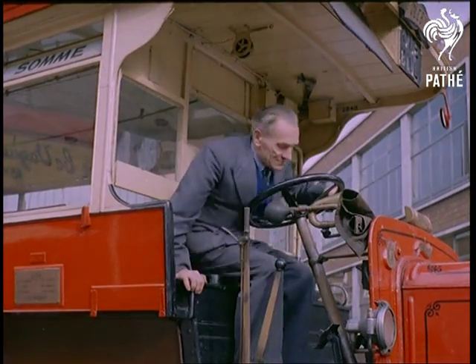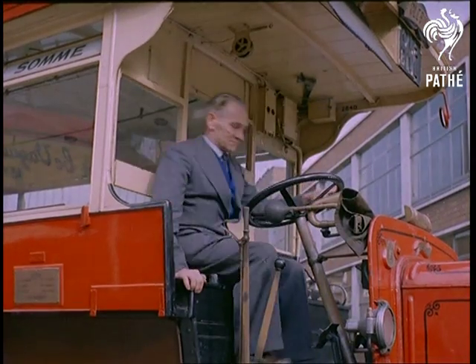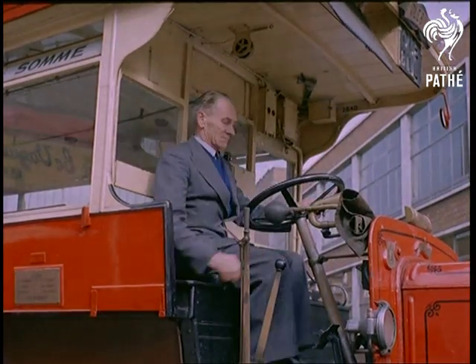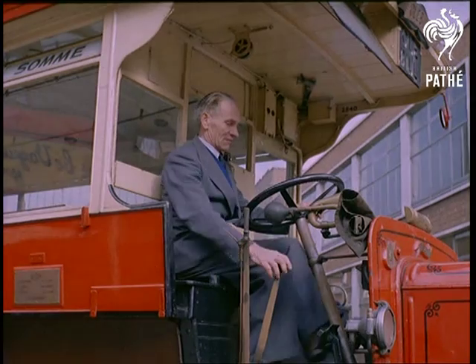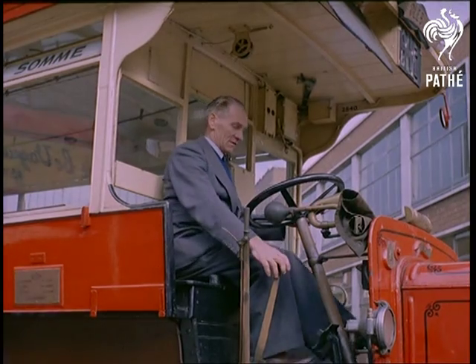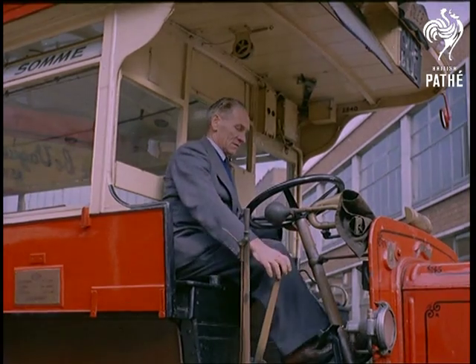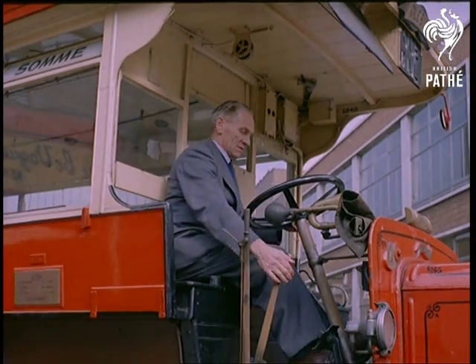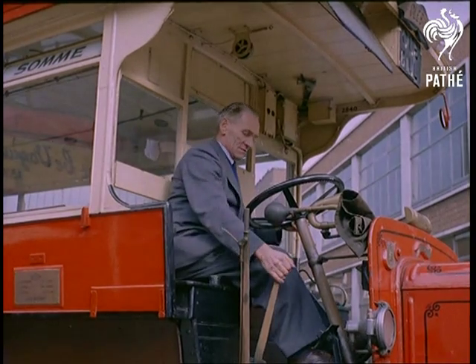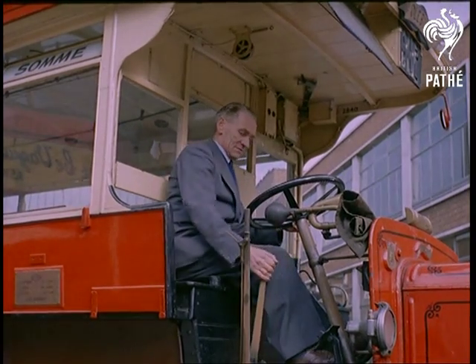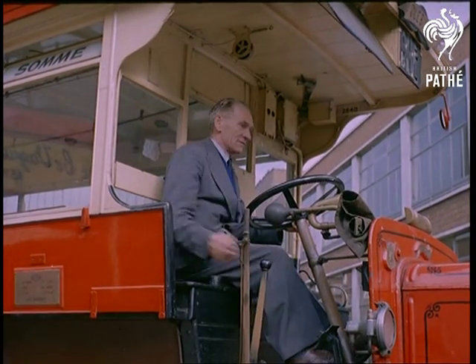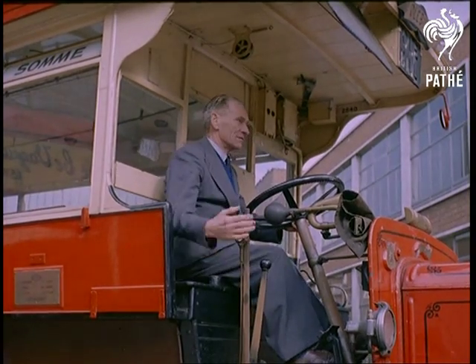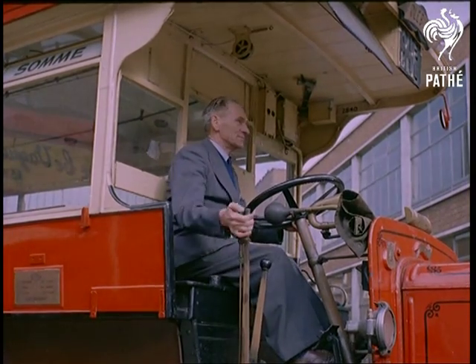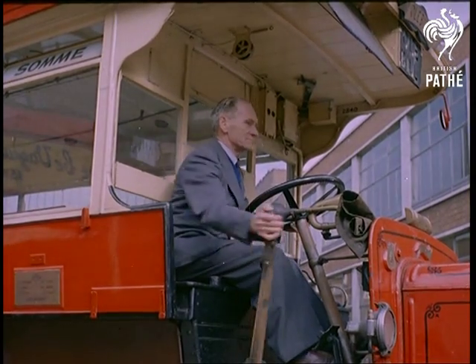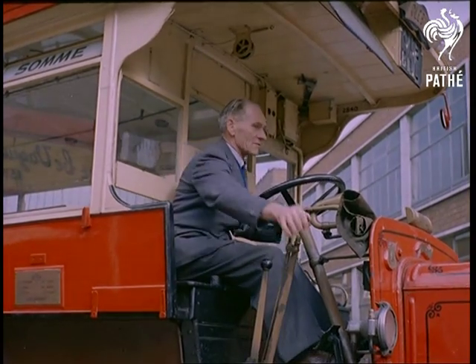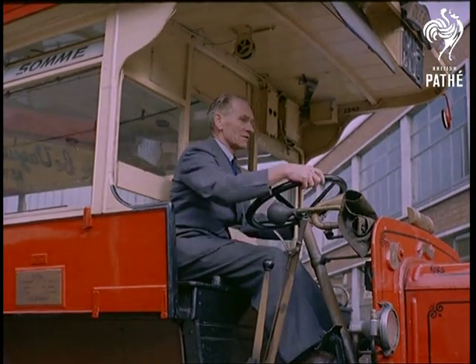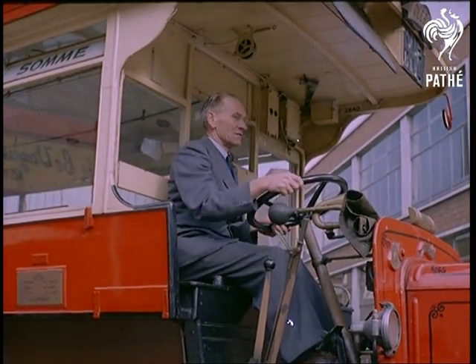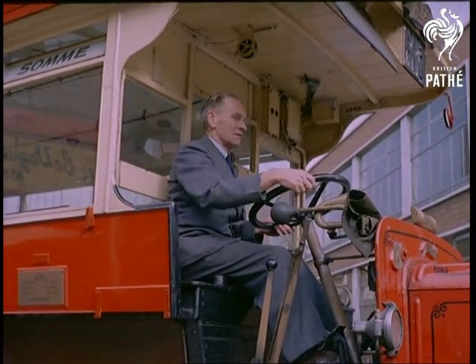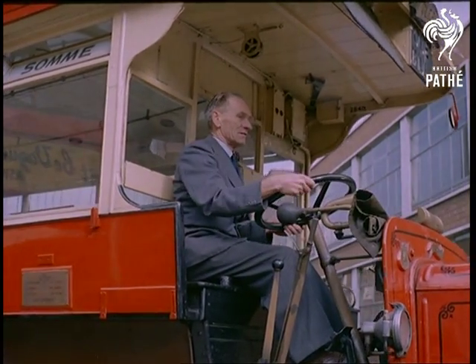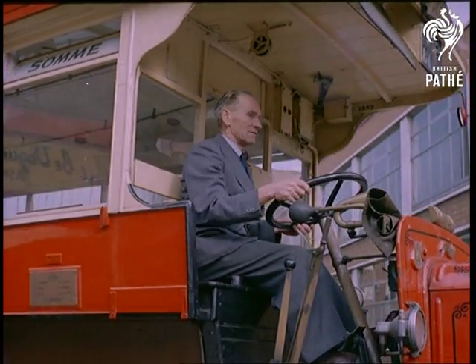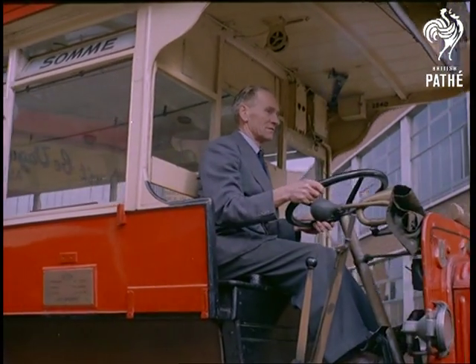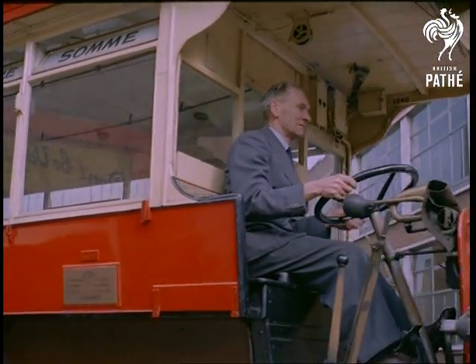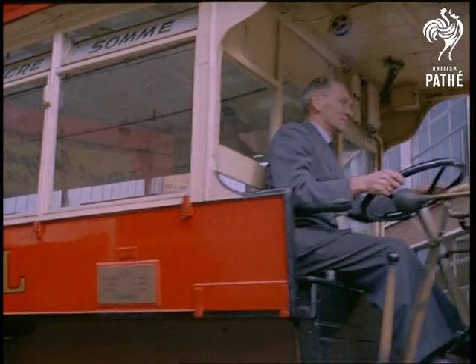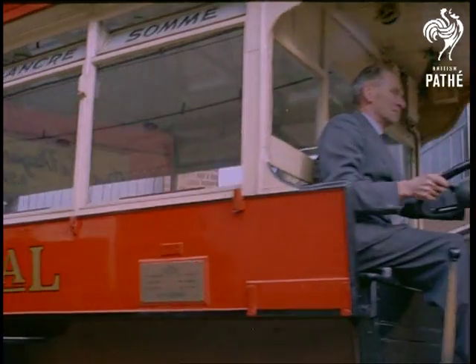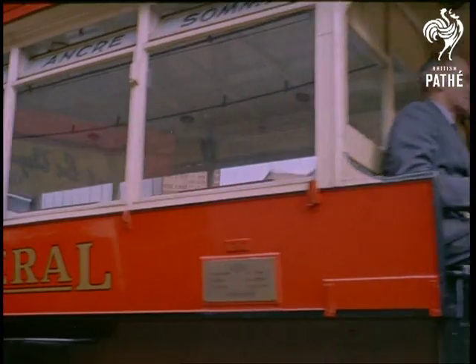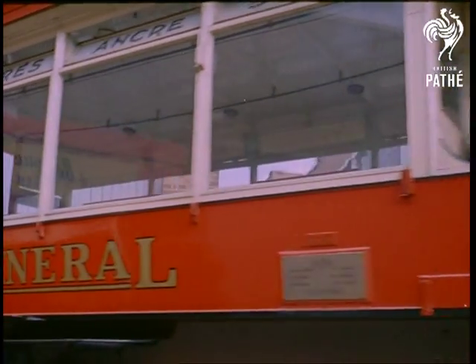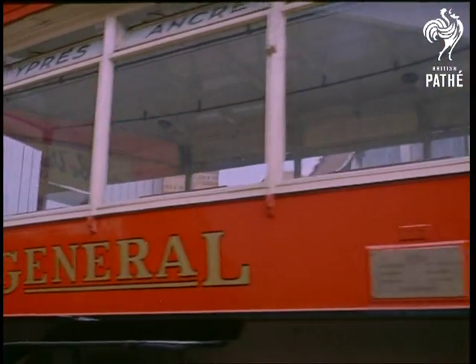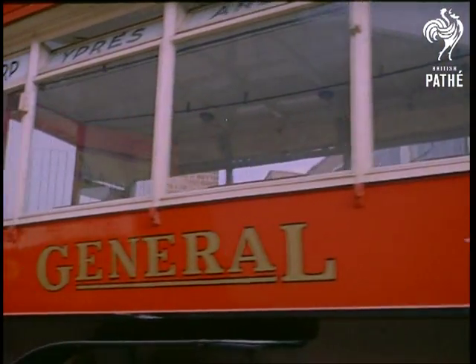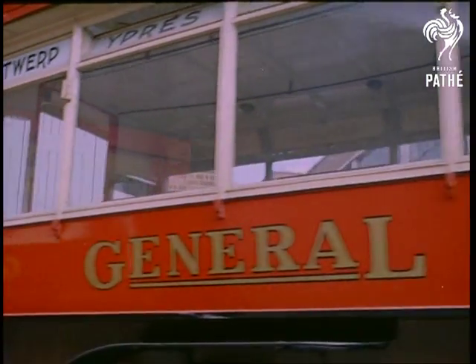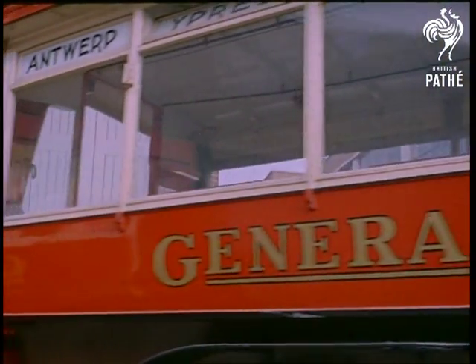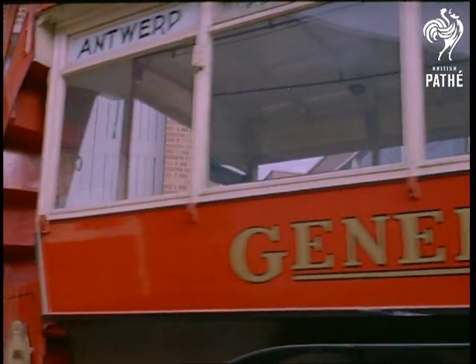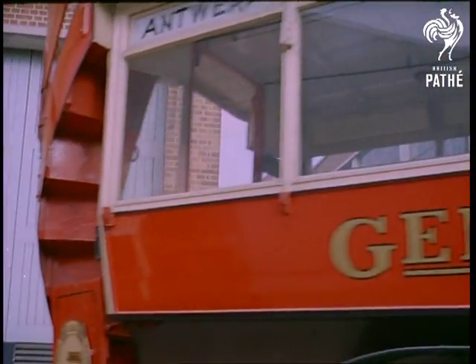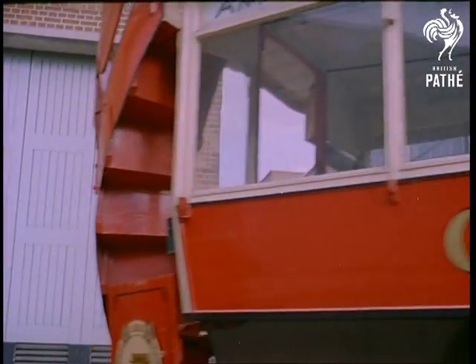Relics such as this have become just a faint memory, so it's good to know that the collection will one day soon be opened to the public.